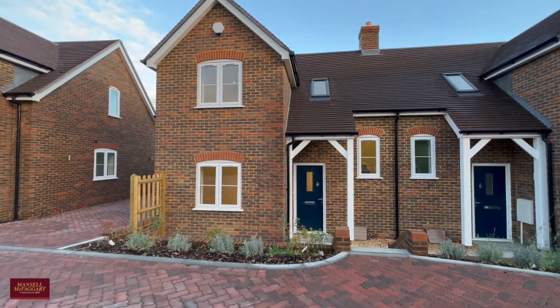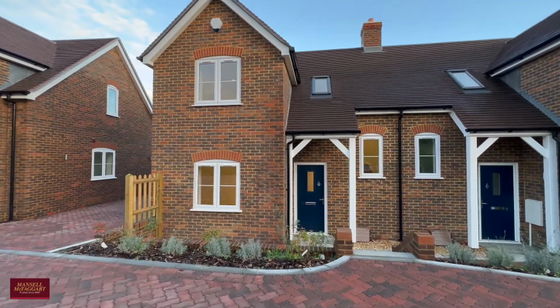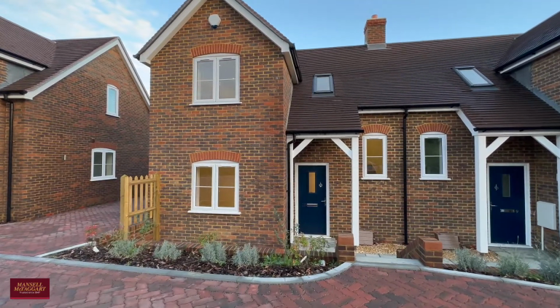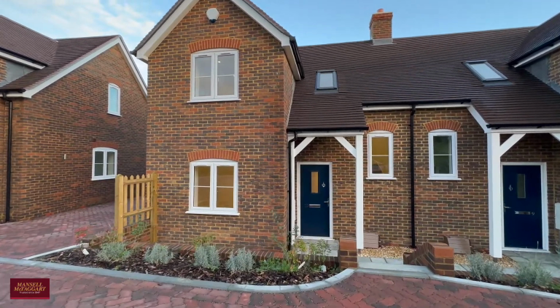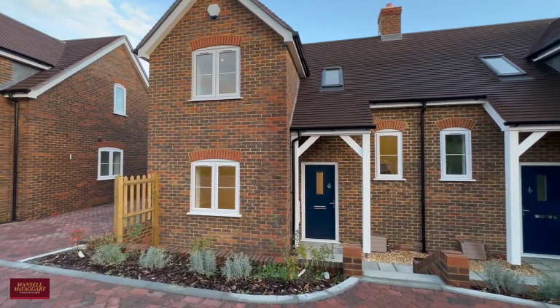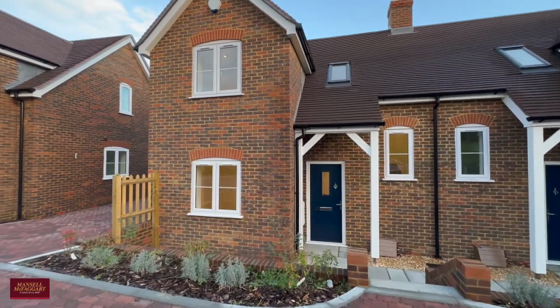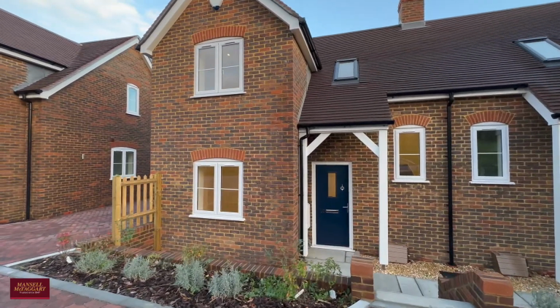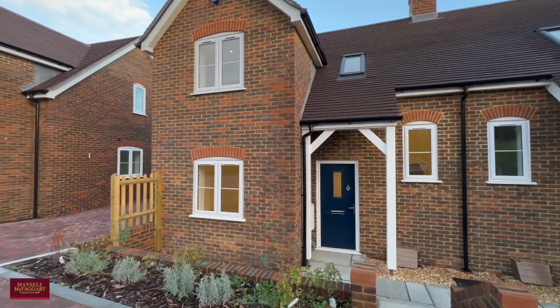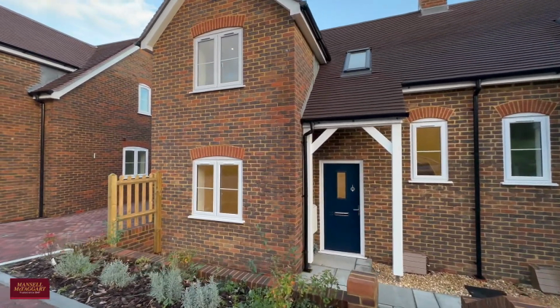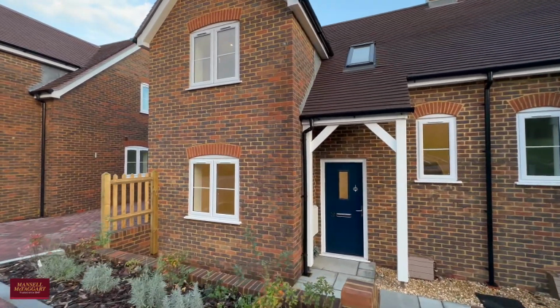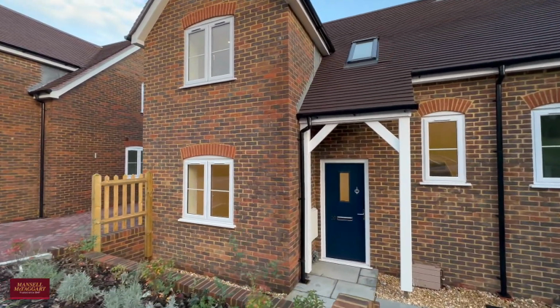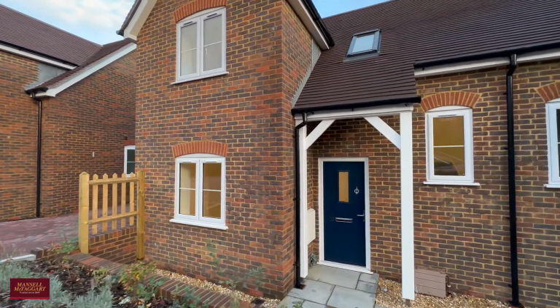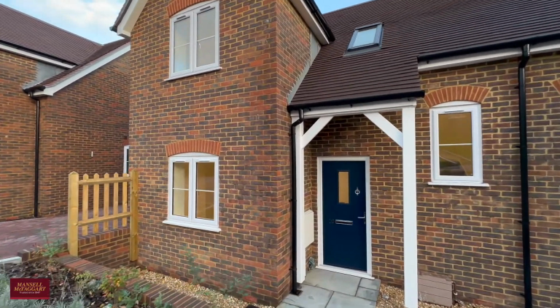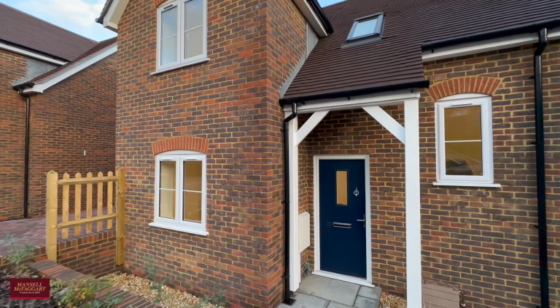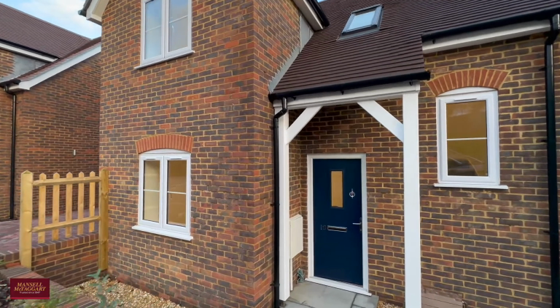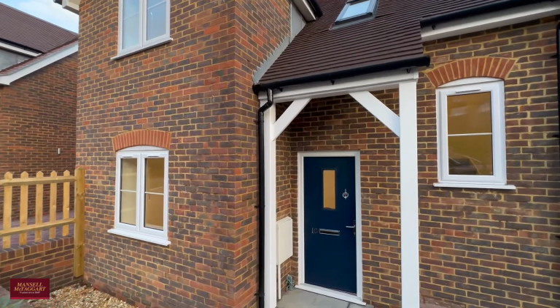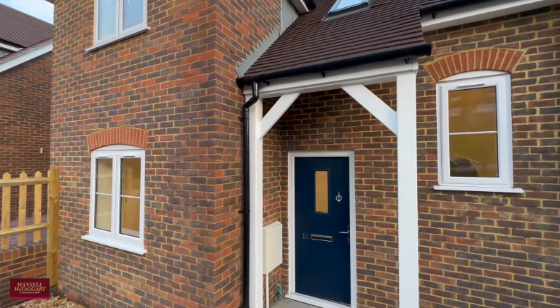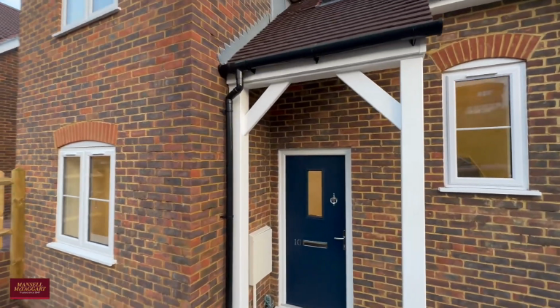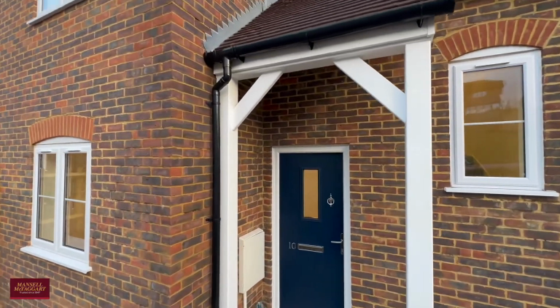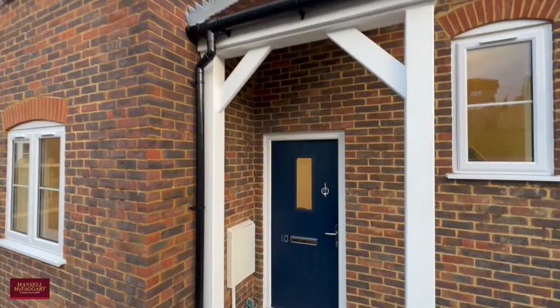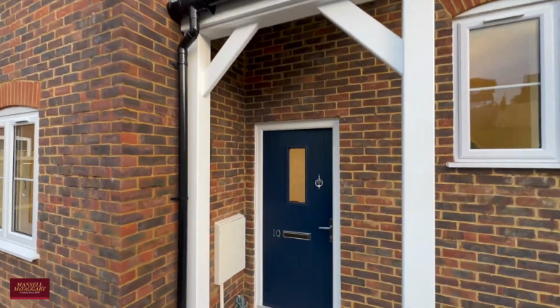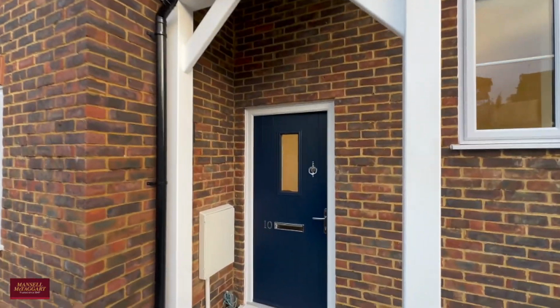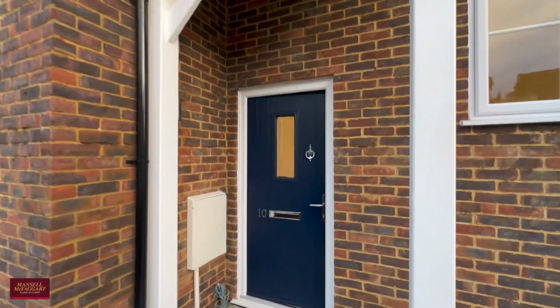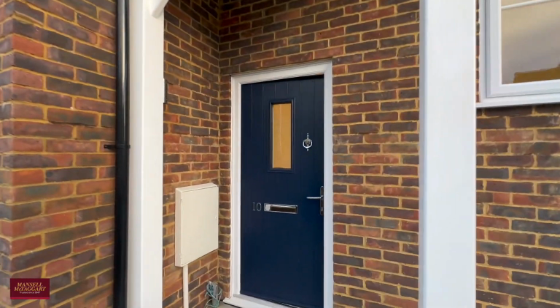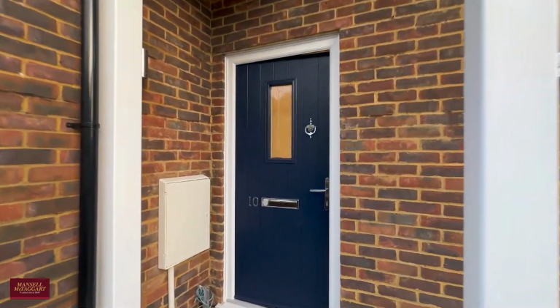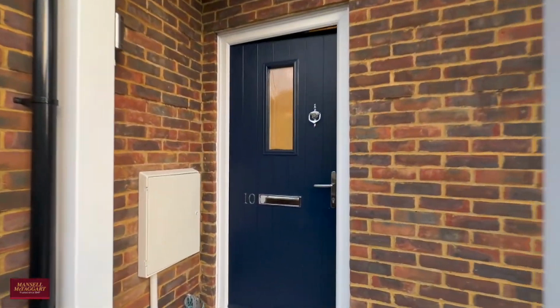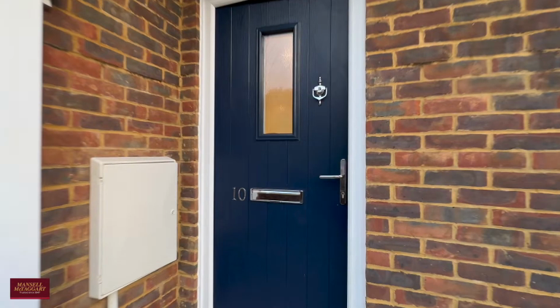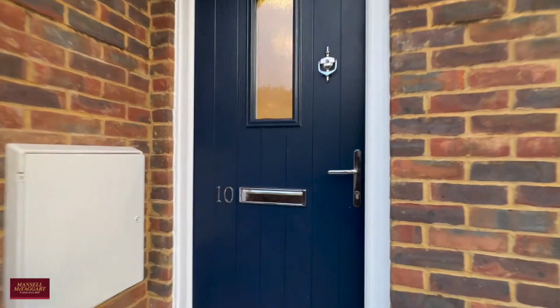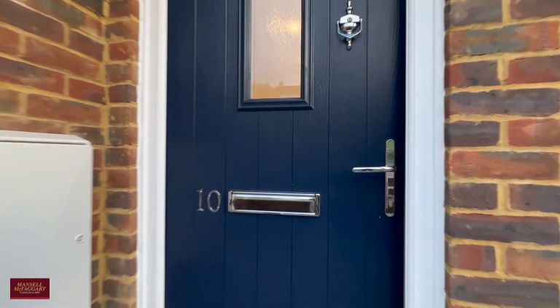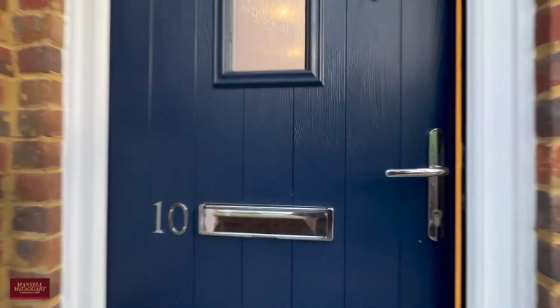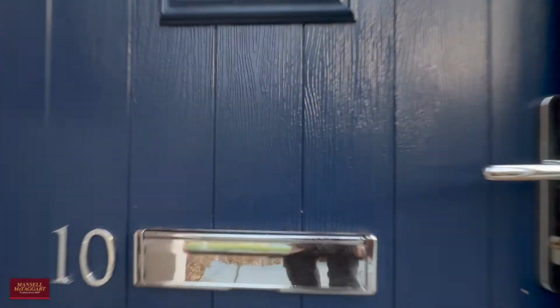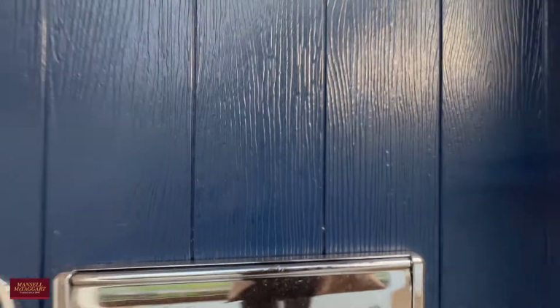Today we're here to see number 10 Forge Close. We've got parking to the side which I'll show you later on, and again really high specification throughout in this property.